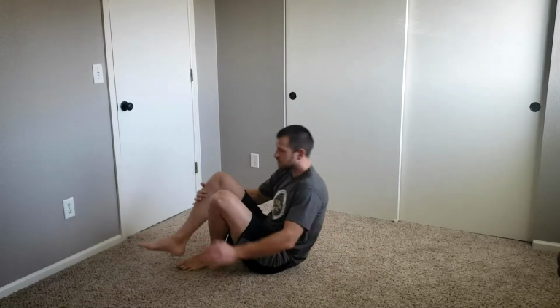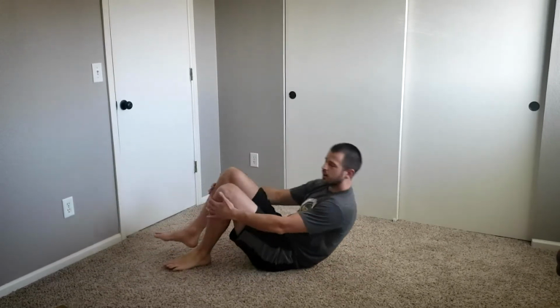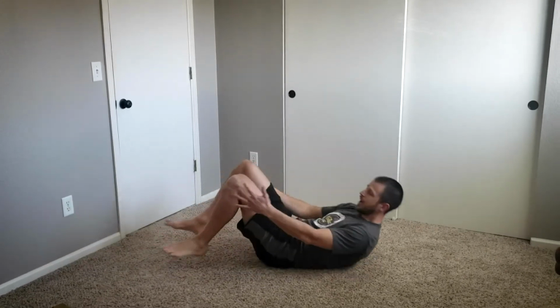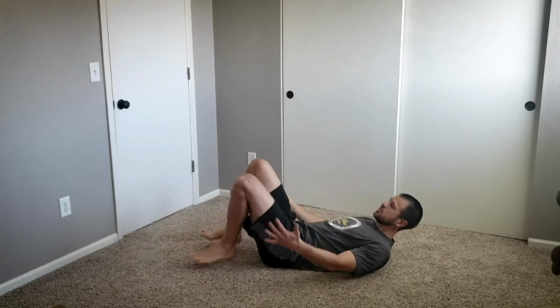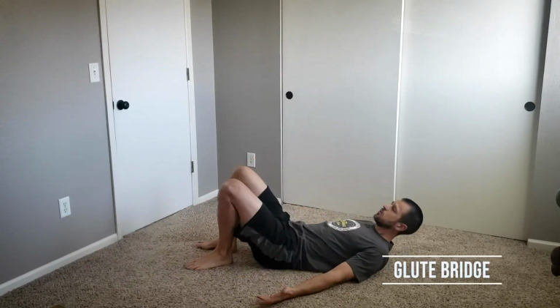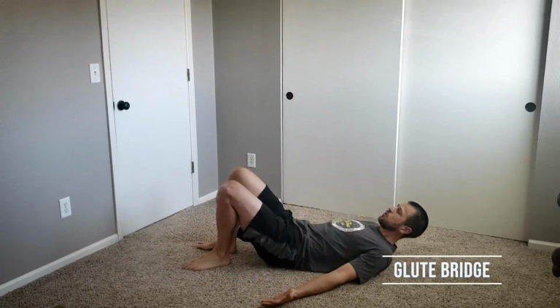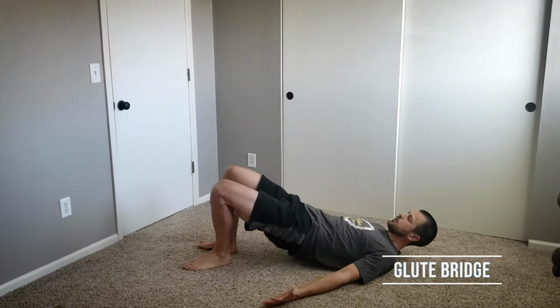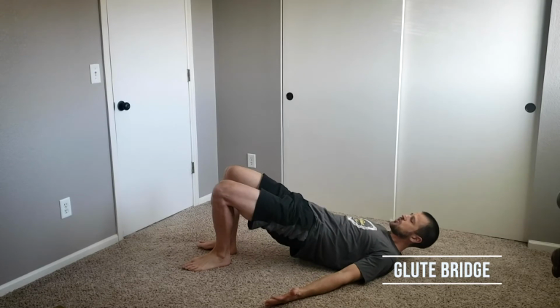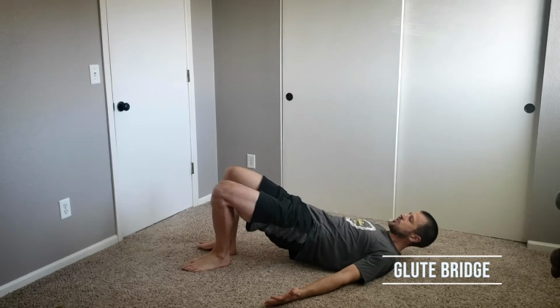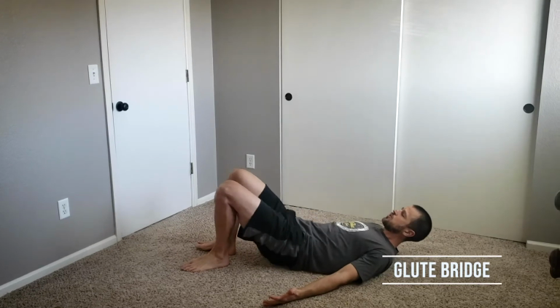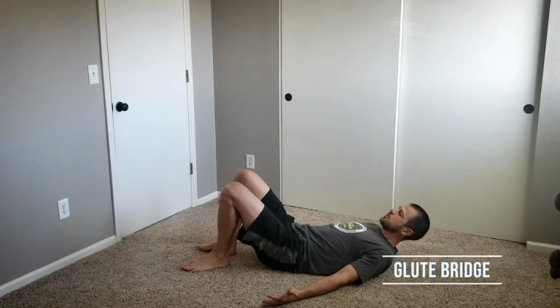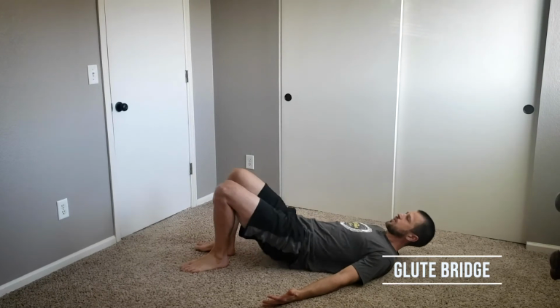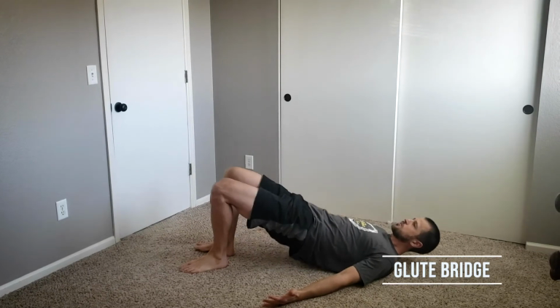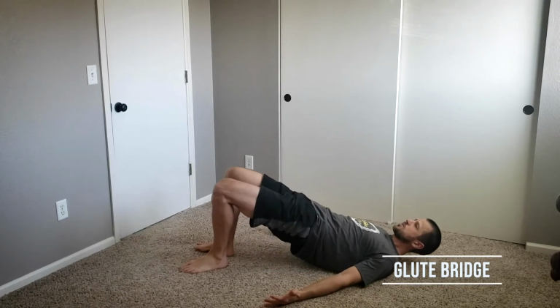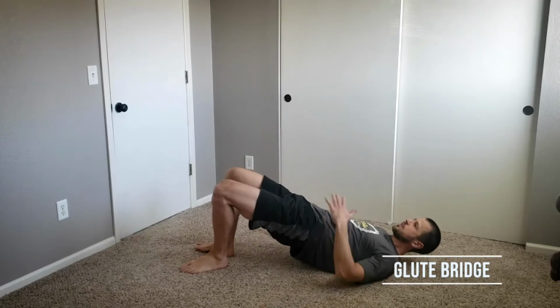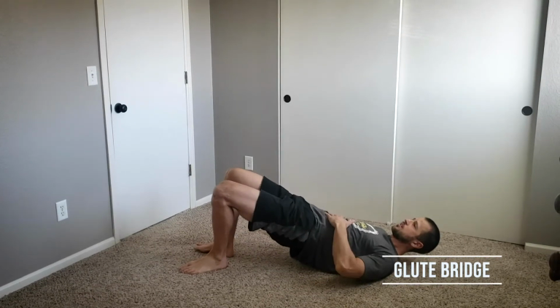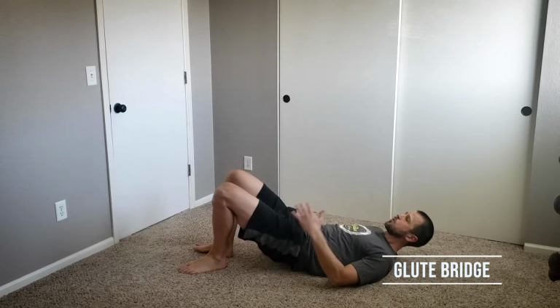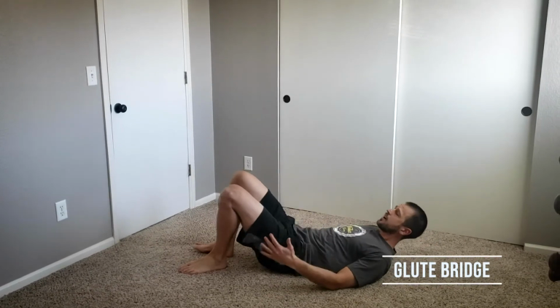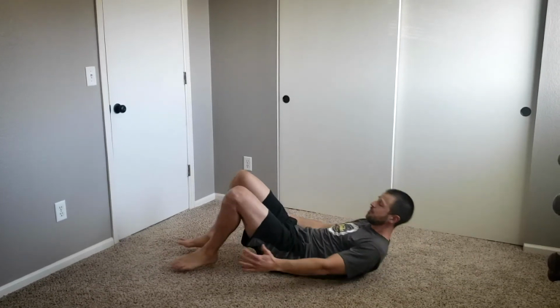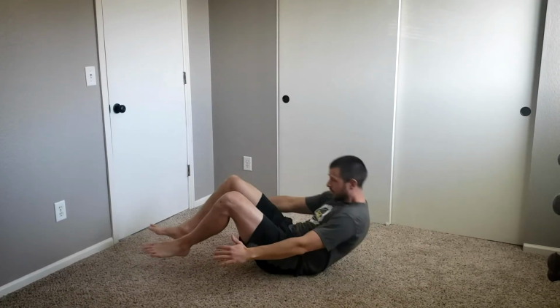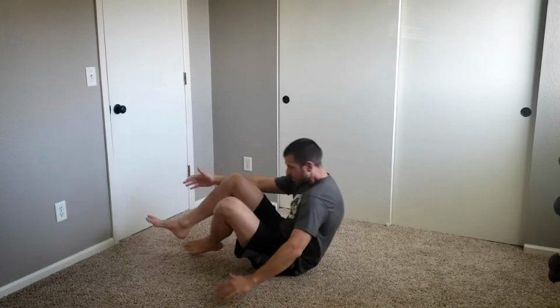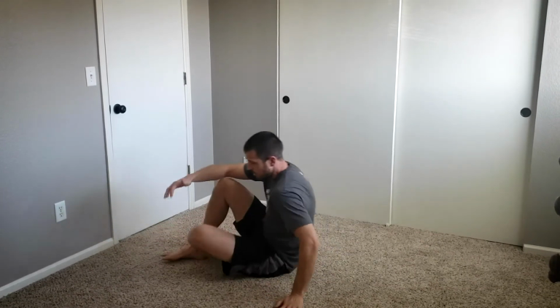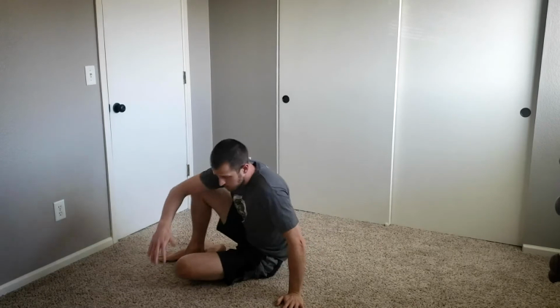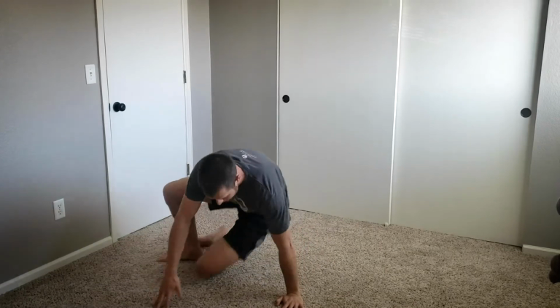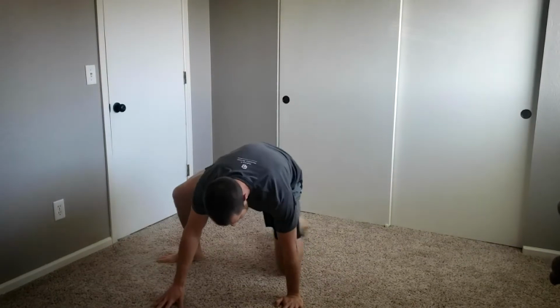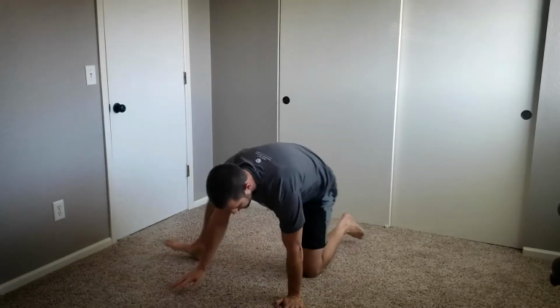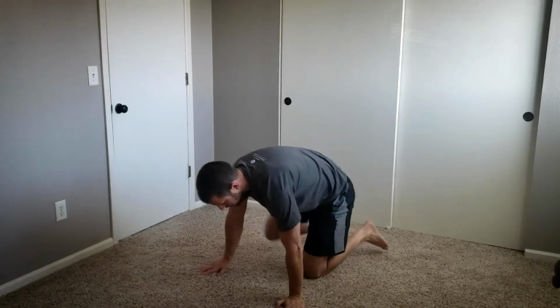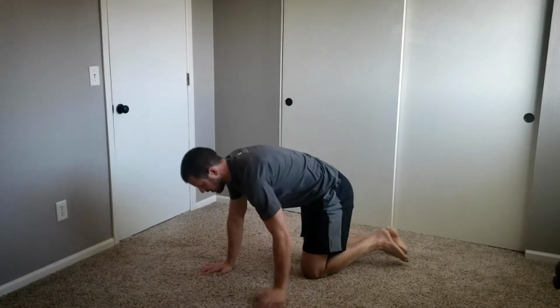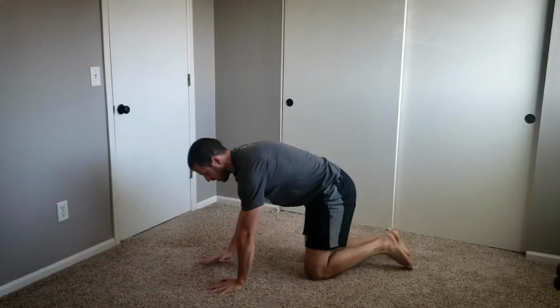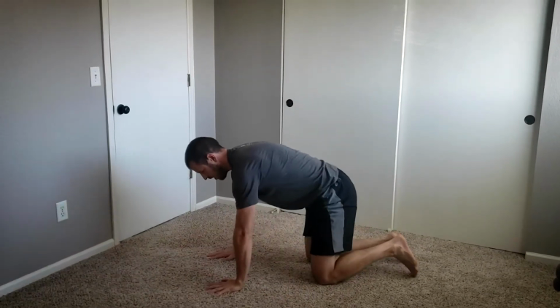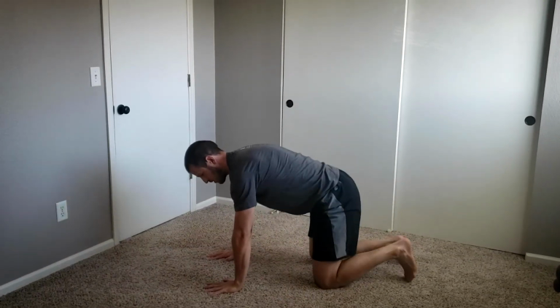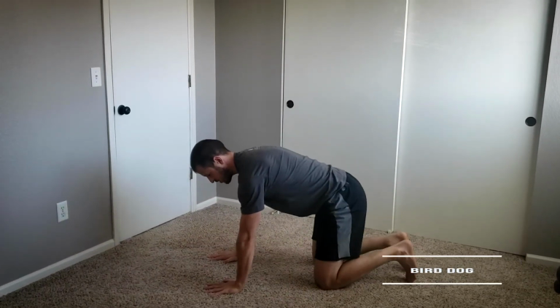The first movement — we're starting on our backs. We're going to do a glute bridge: squeeze your glutes, lift your hips towards the ceiling, keep your core tight. From there, go into all fours position.